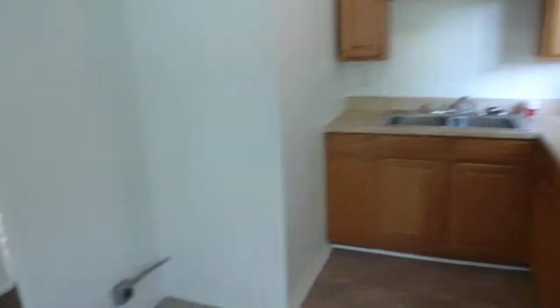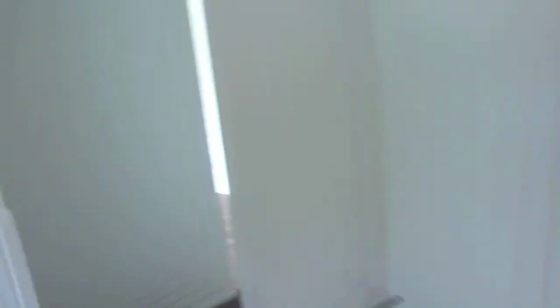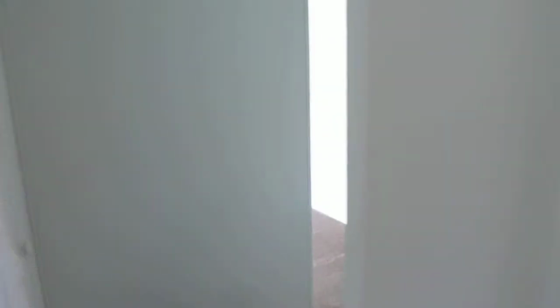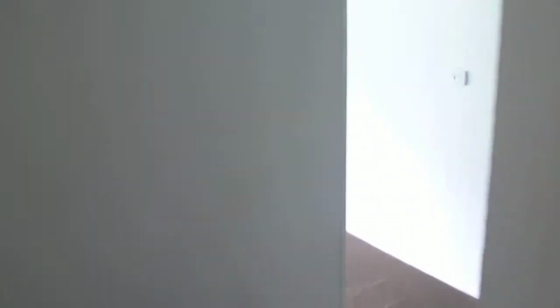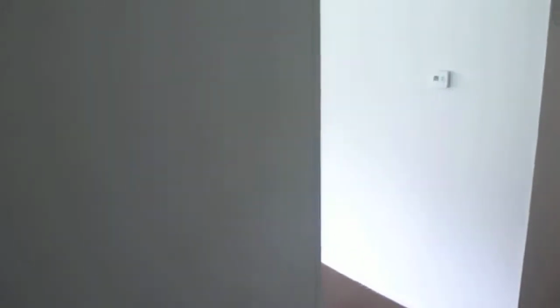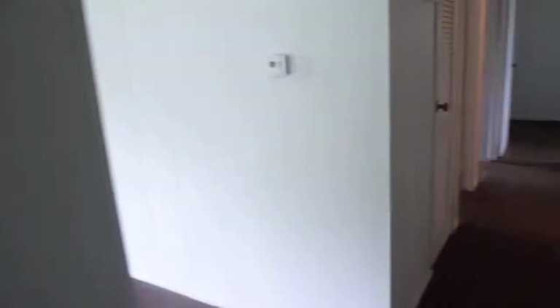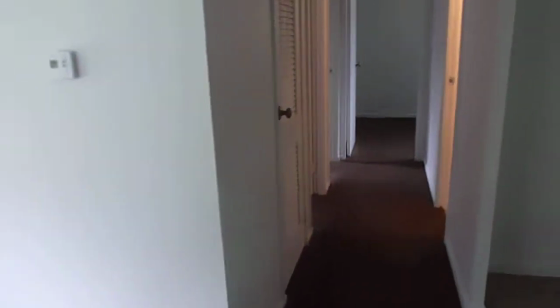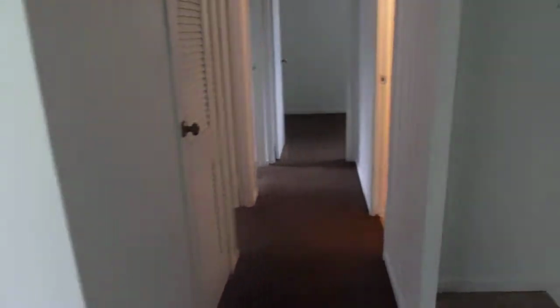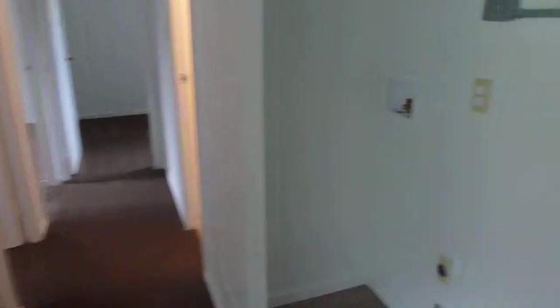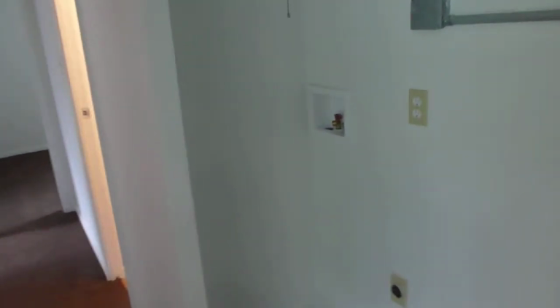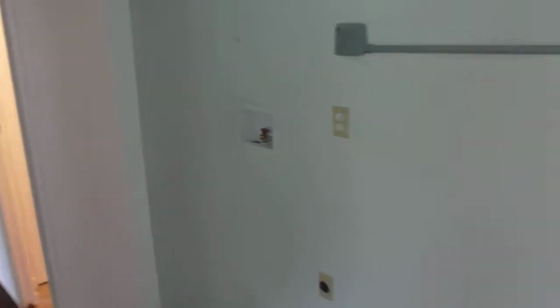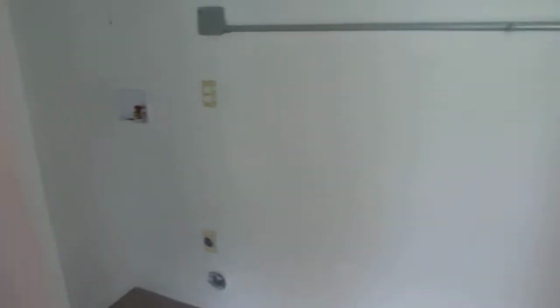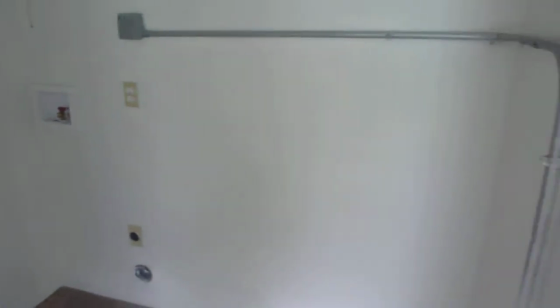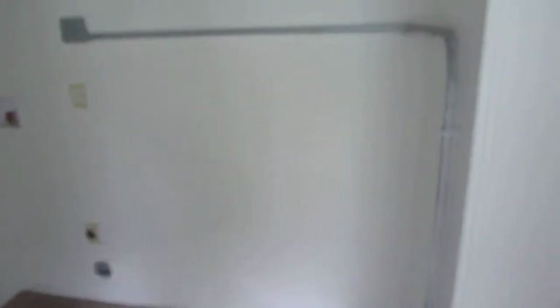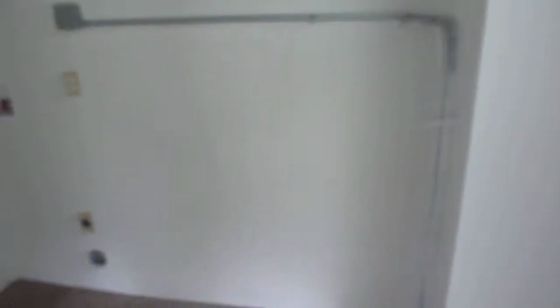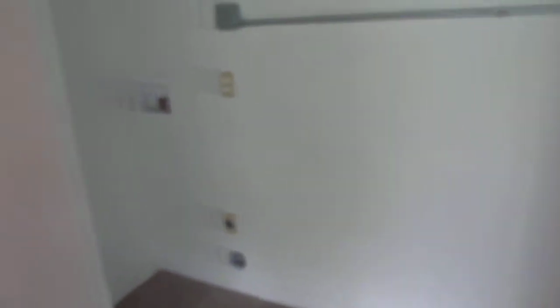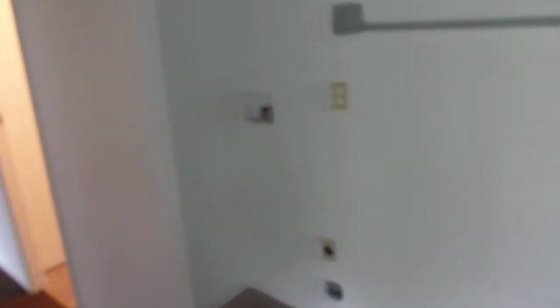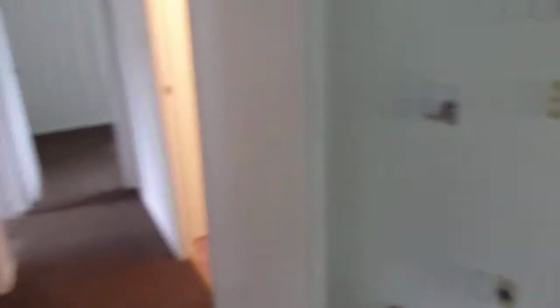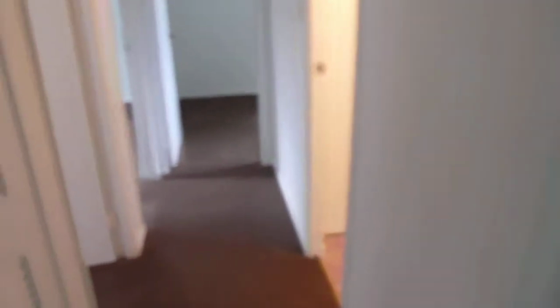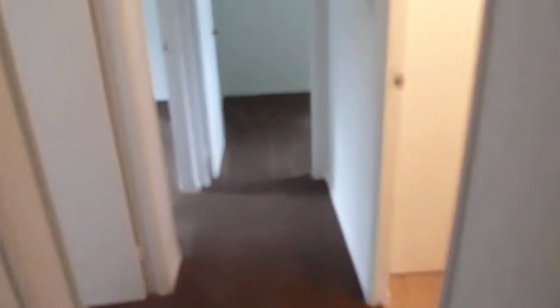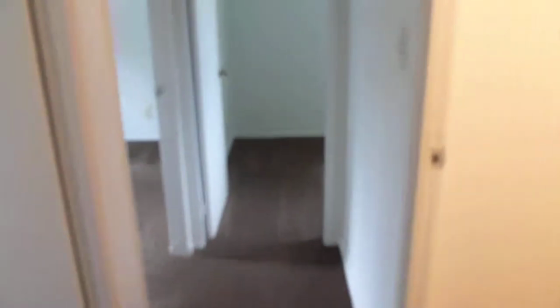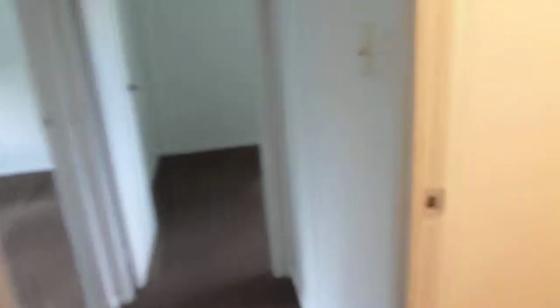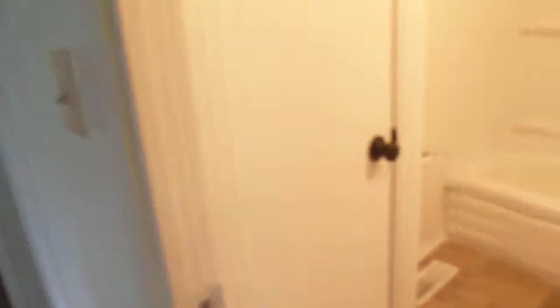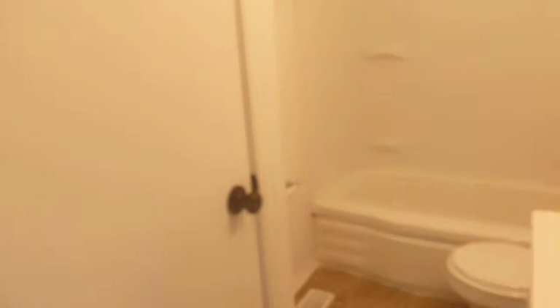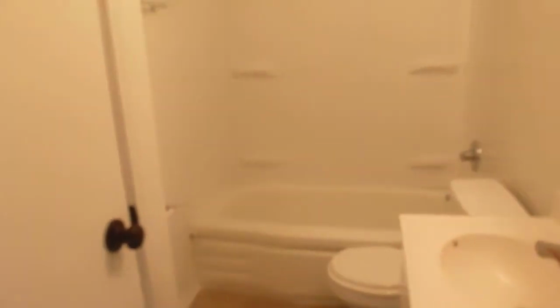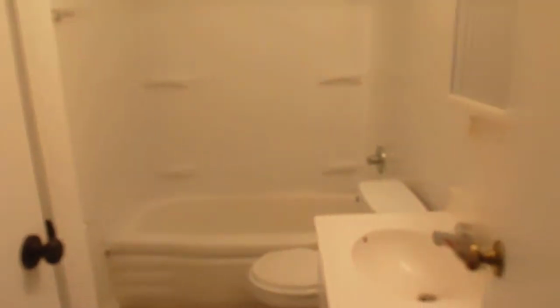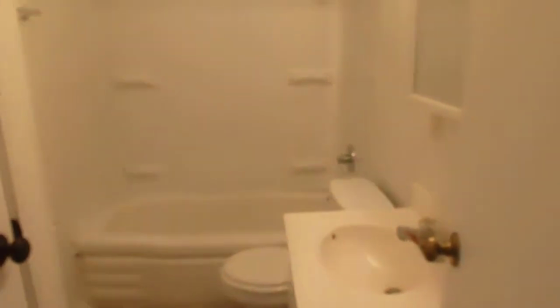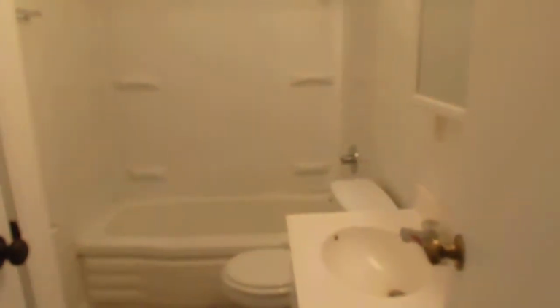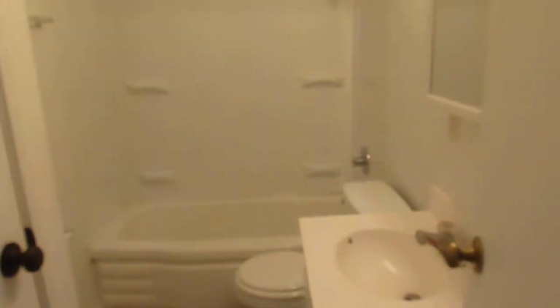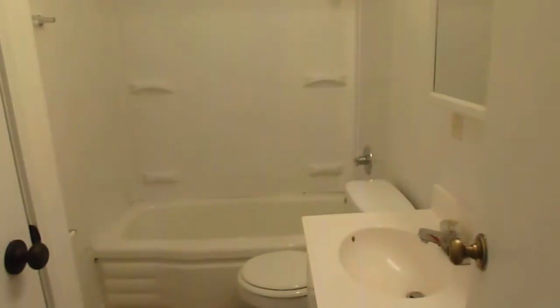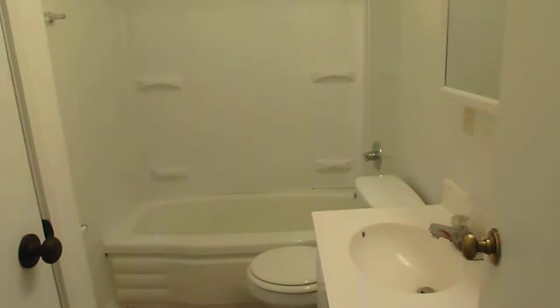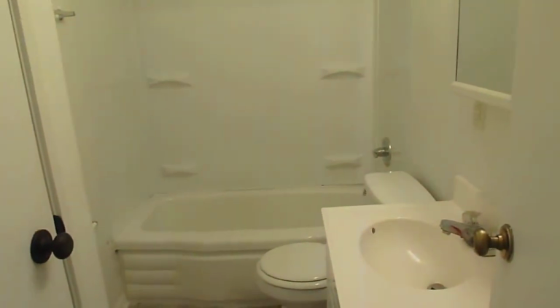Come back here — laundry, bathroom with new re-glazed tub.